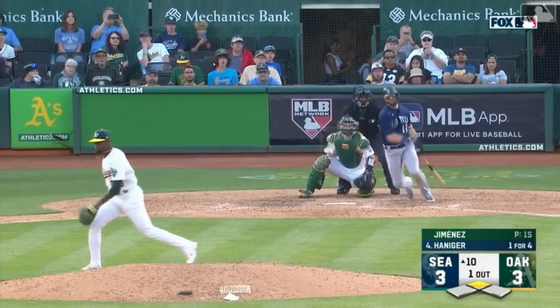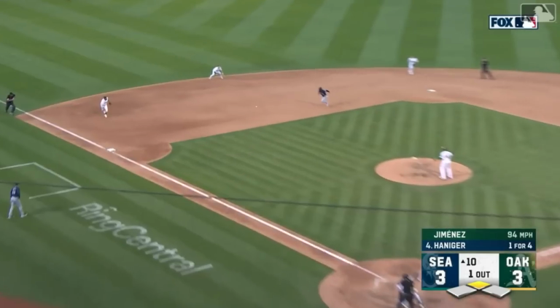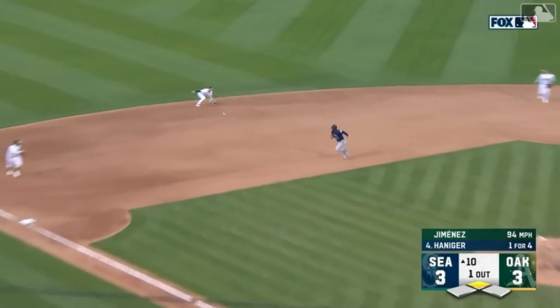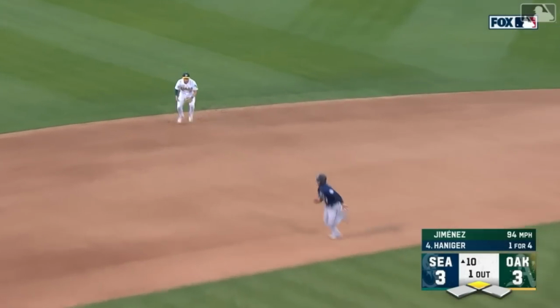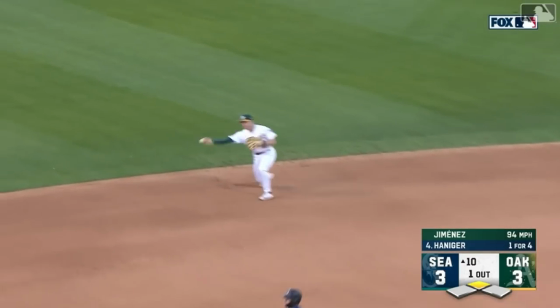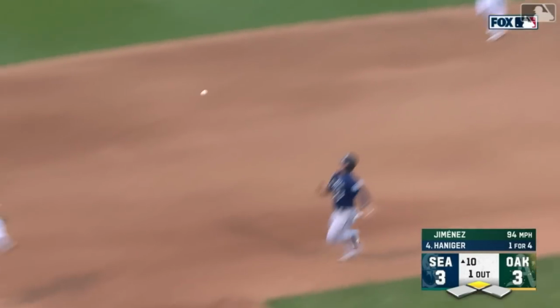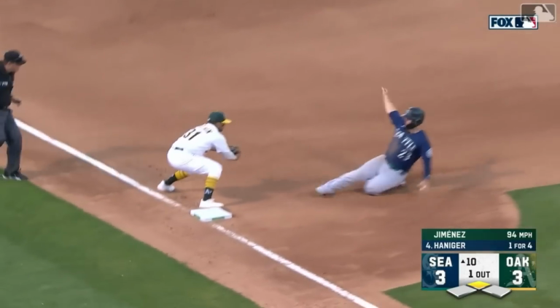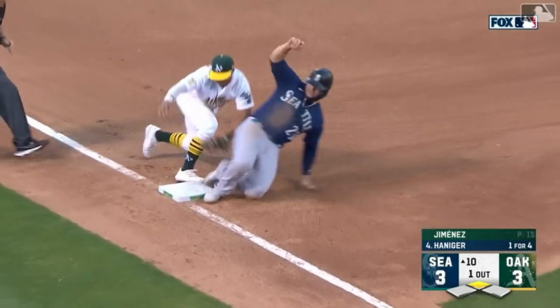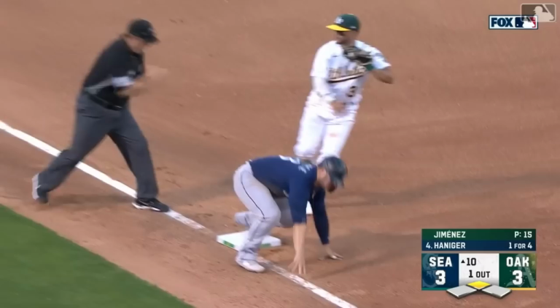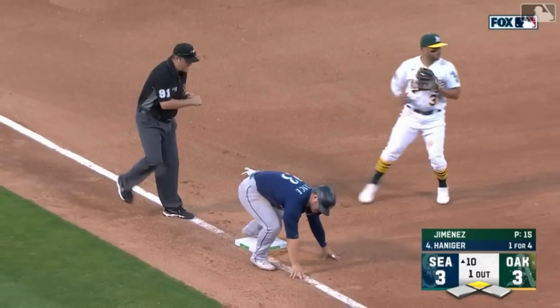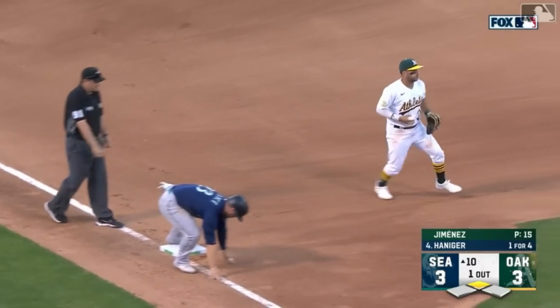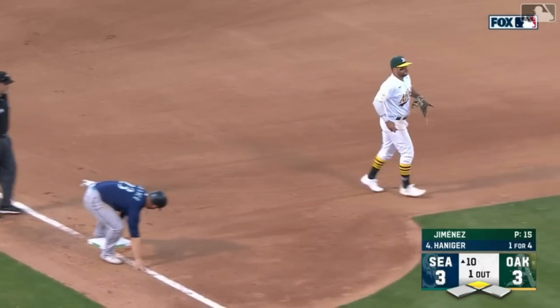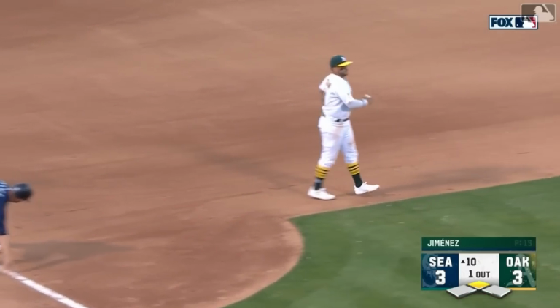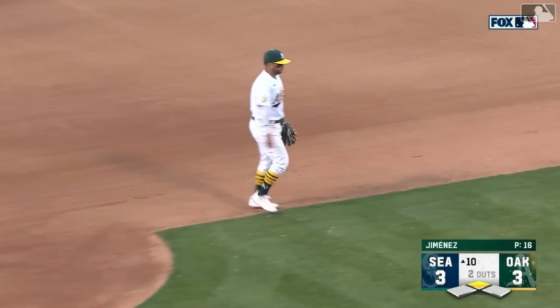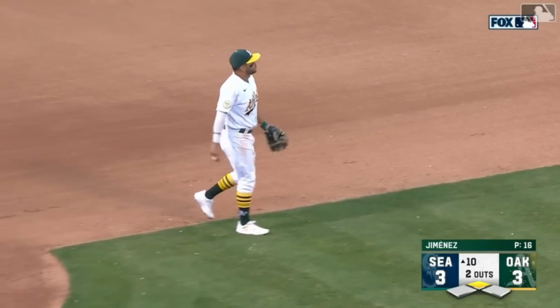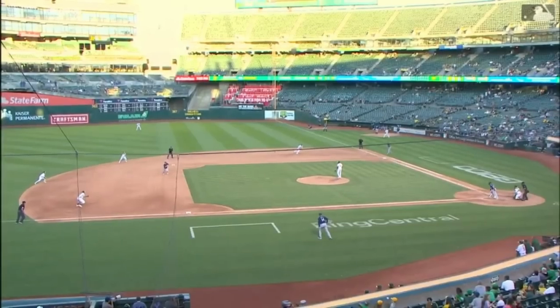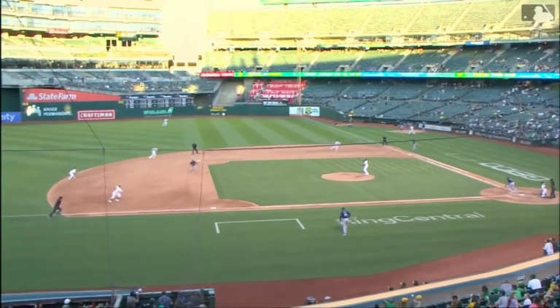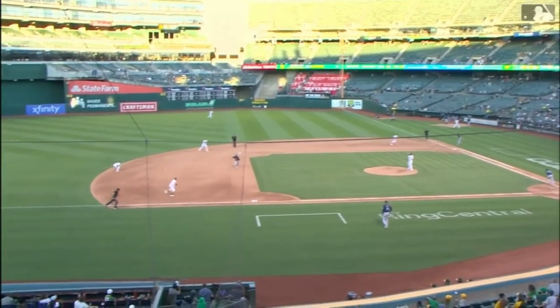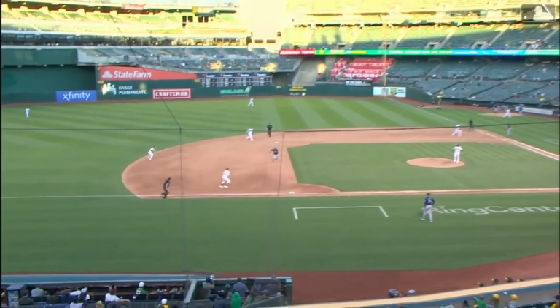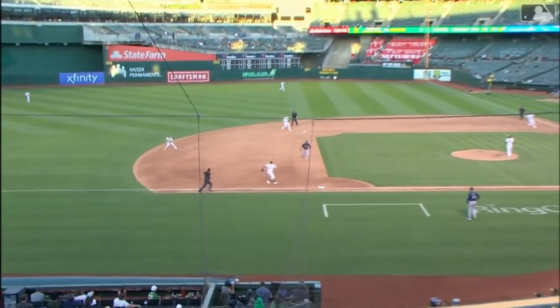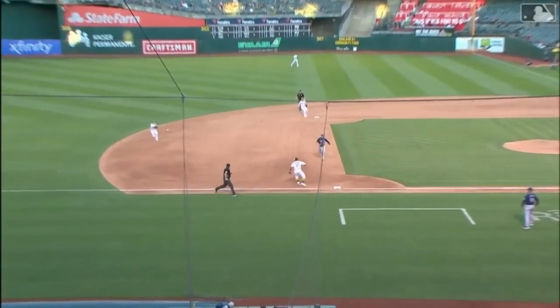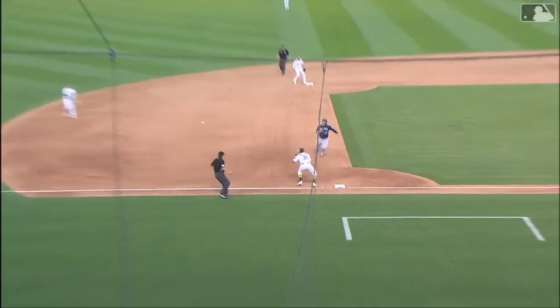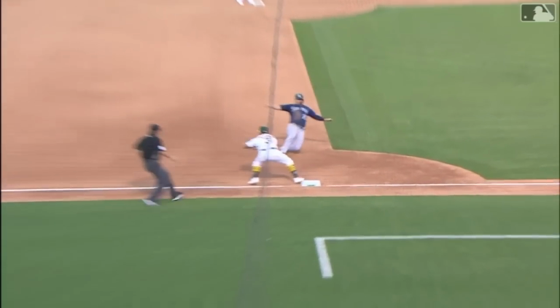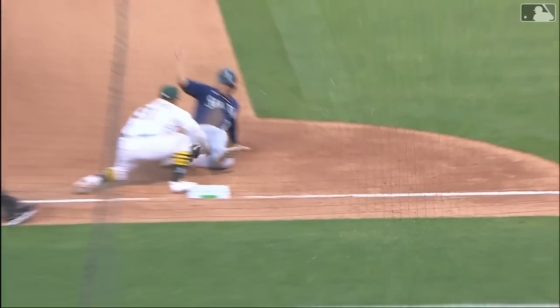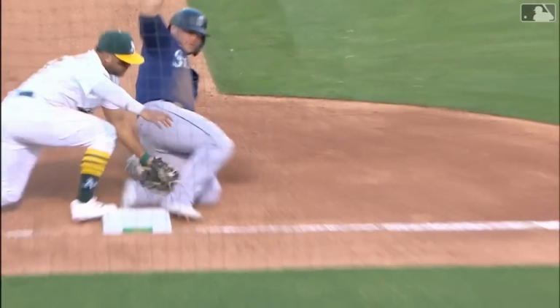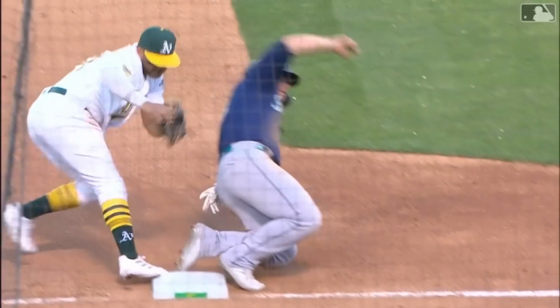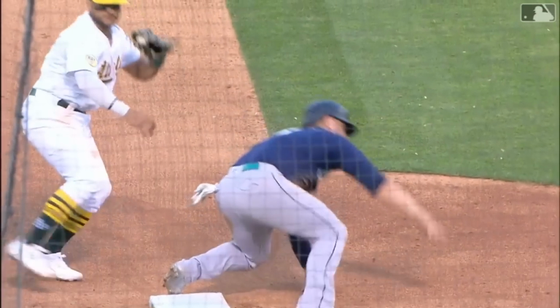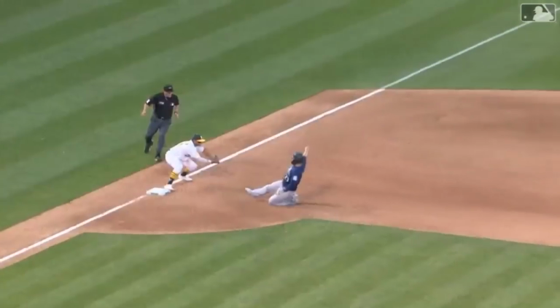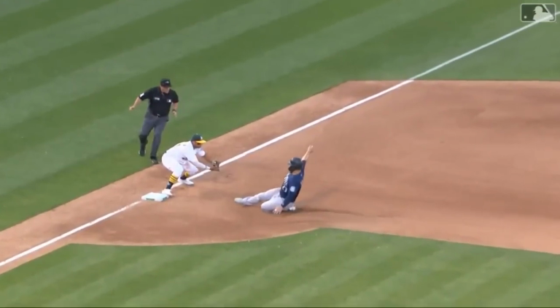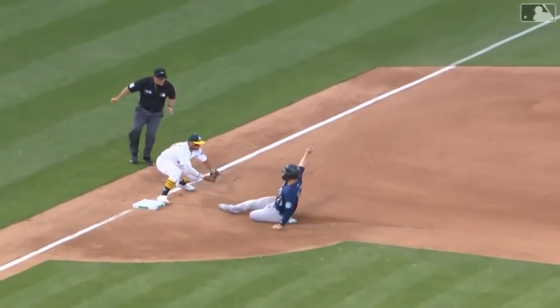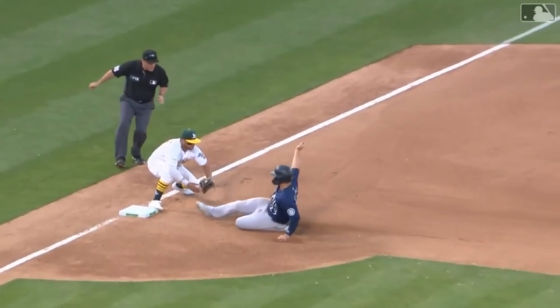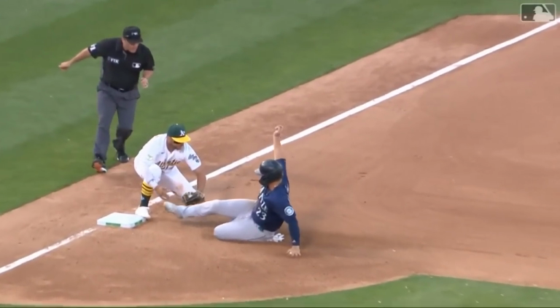On the ground, to short. Allen to third. Tag — France is cut down. A heads-up play by both guys in this situation. France obviously trying to run with the play in front of him, and then Nick Allen.